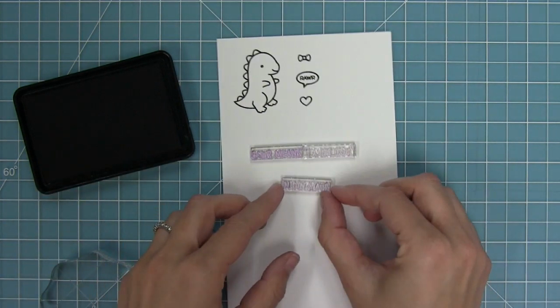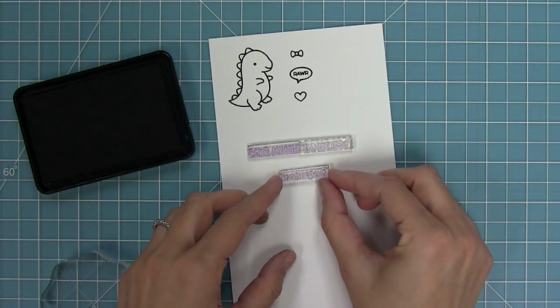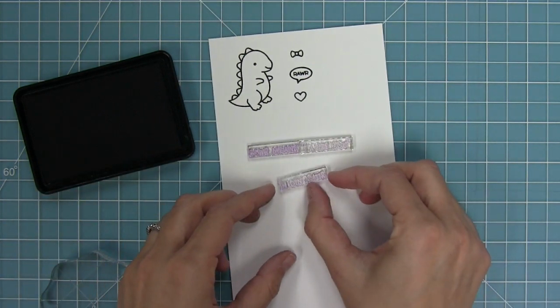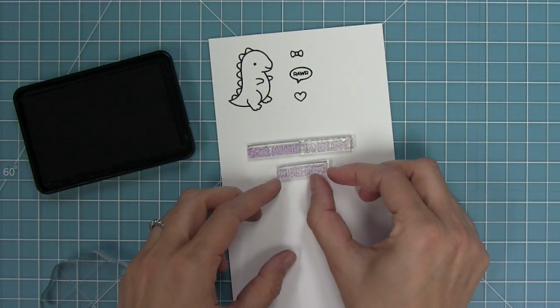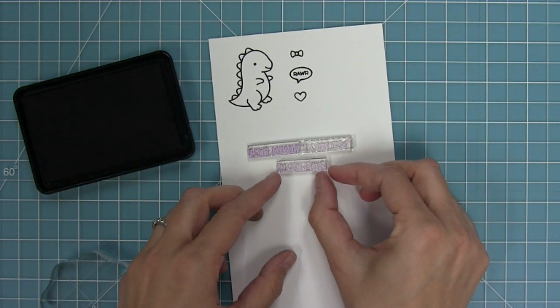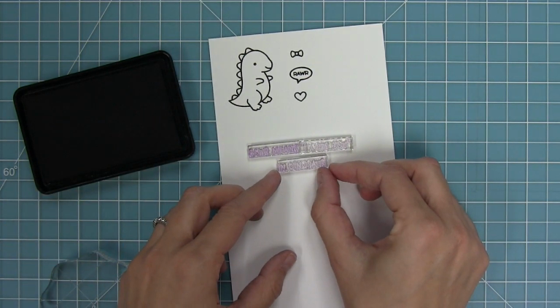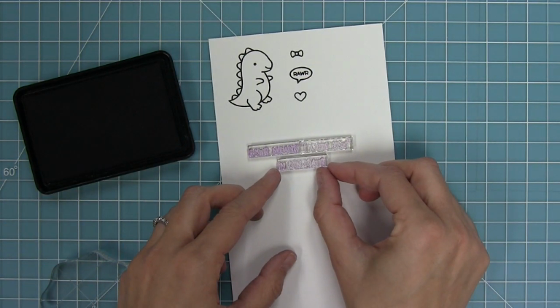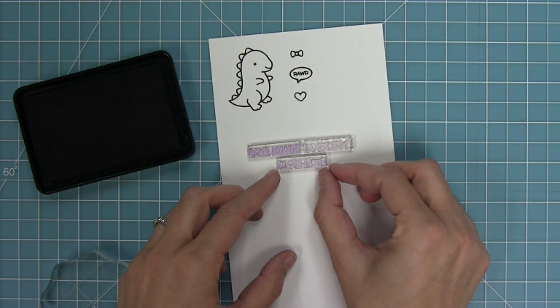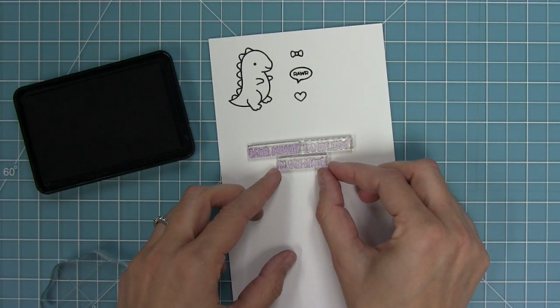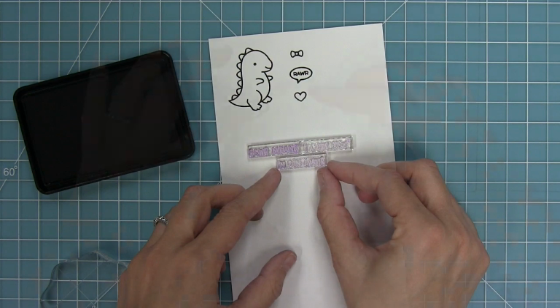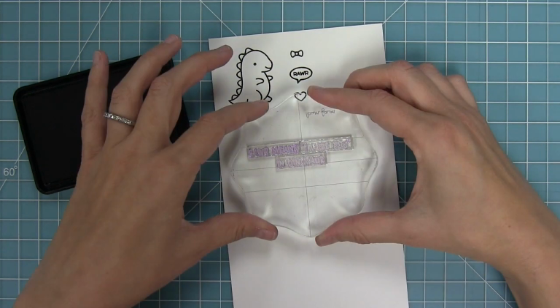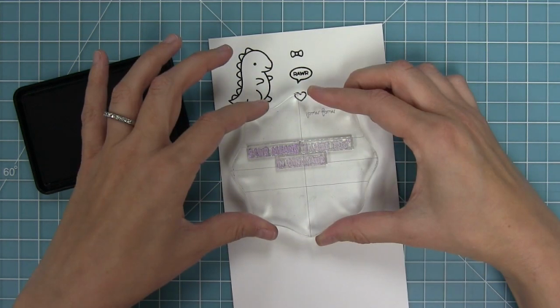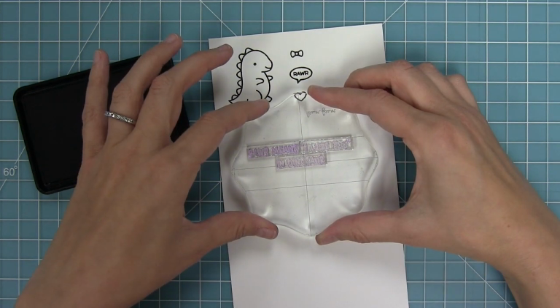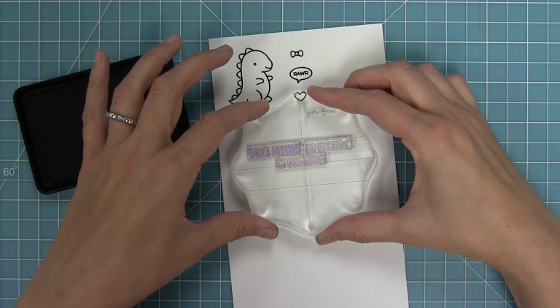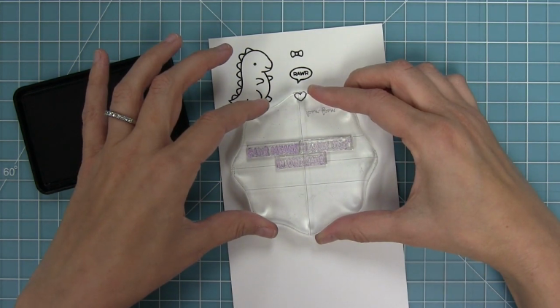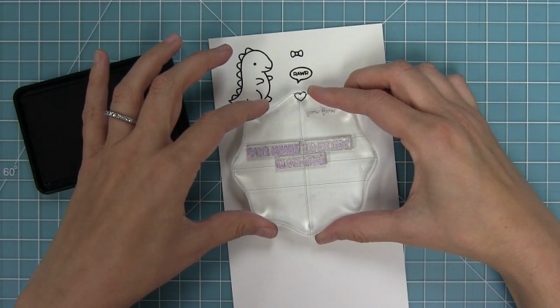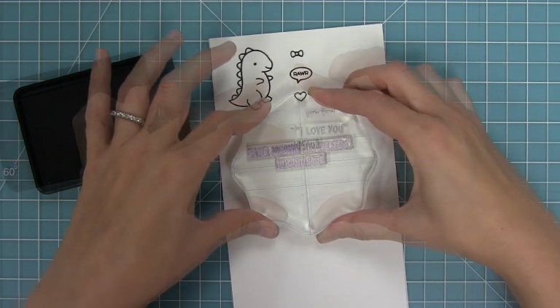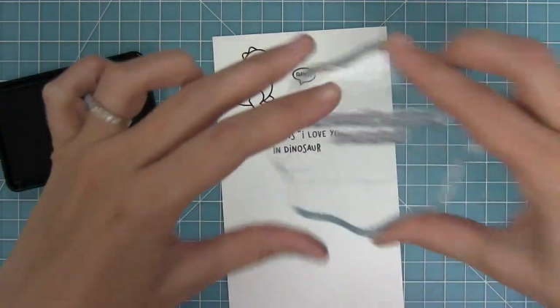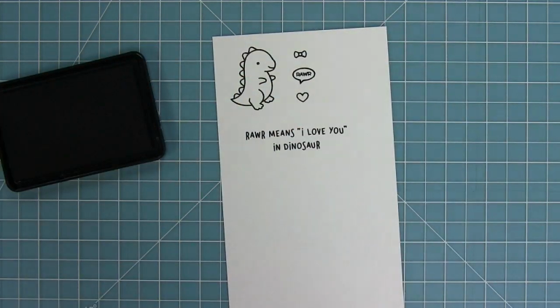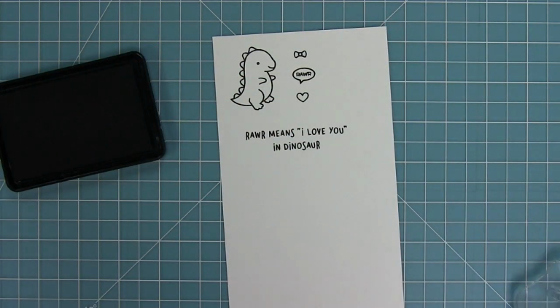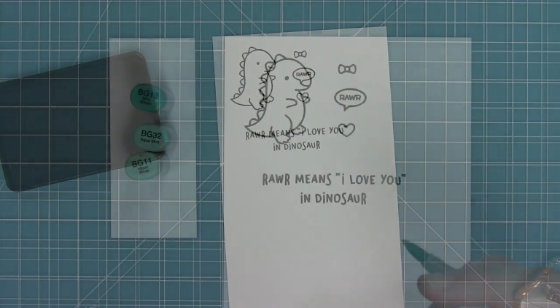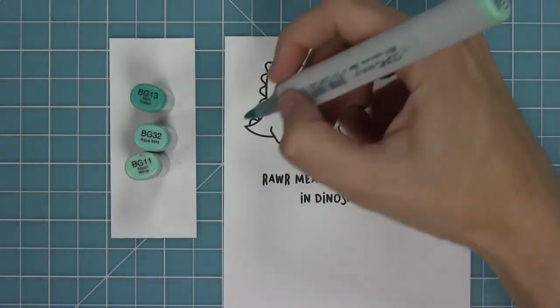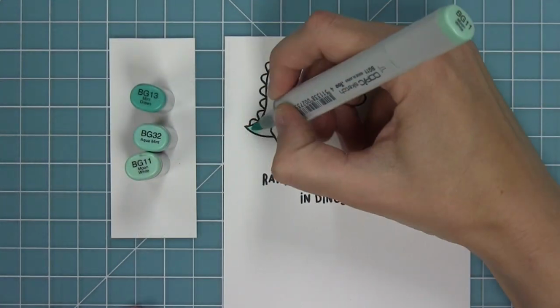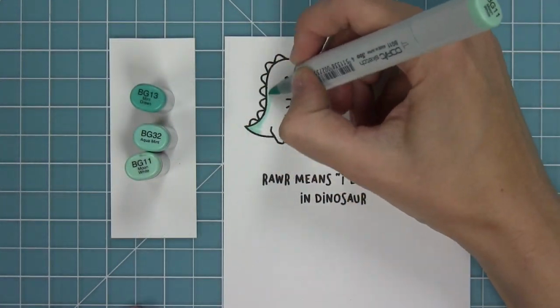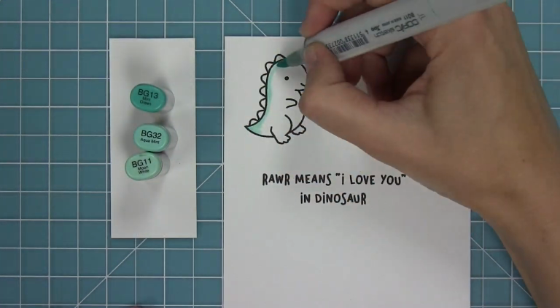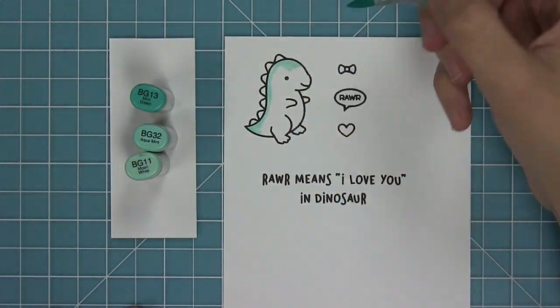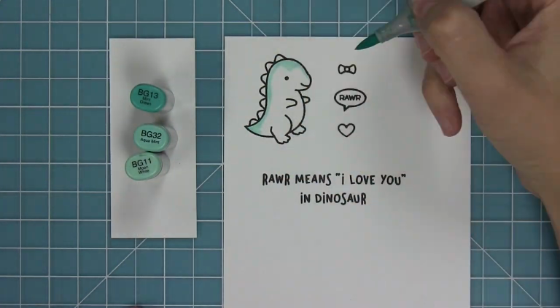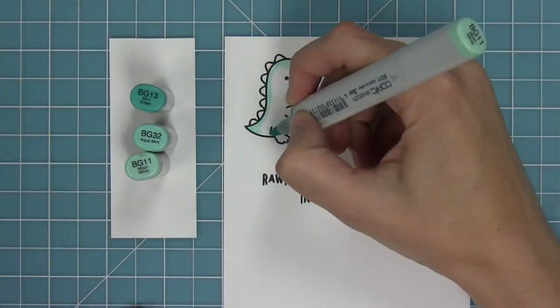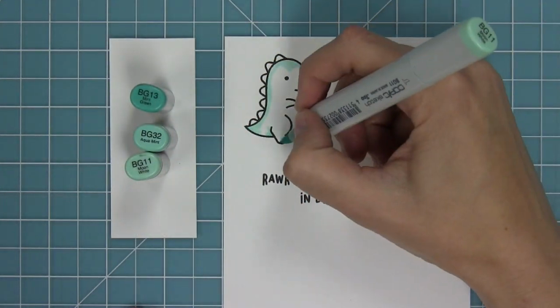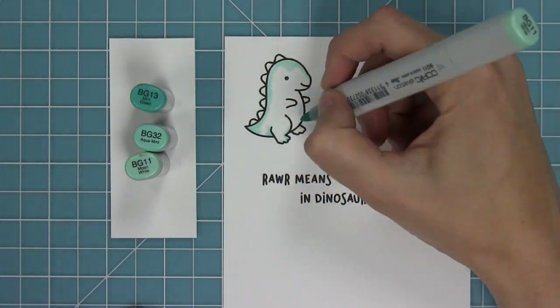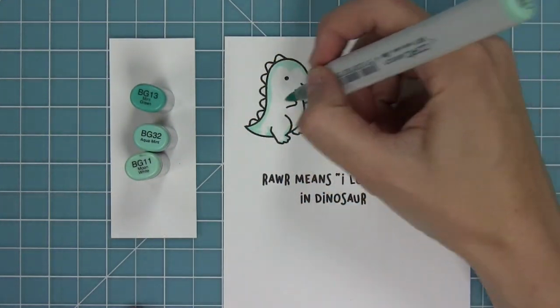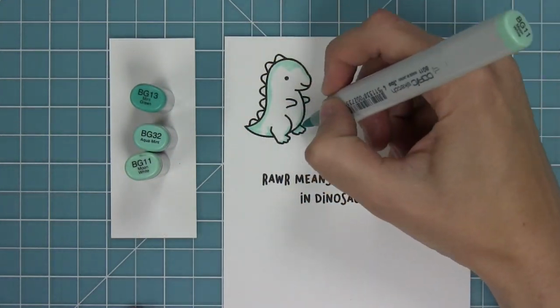You can stack it, make it long, or mix and match. The other really cool thing is that you could replace the 'I love you' with other sentiments you have in your stash — so it could say RAWR means happy birthday in dinosaur, for example. You can really use this set all year, which is really awesome.